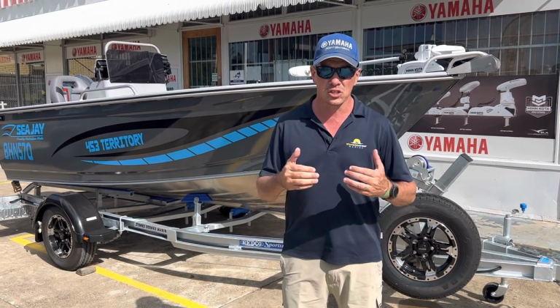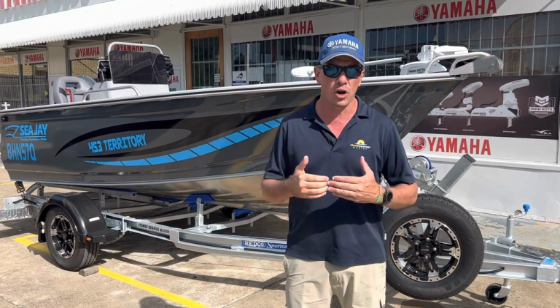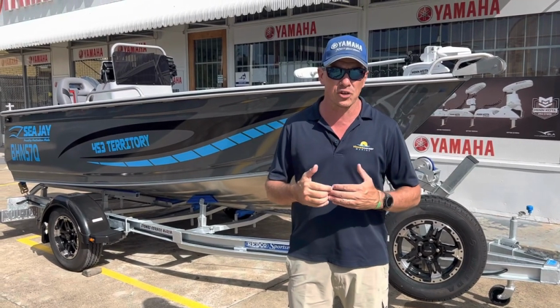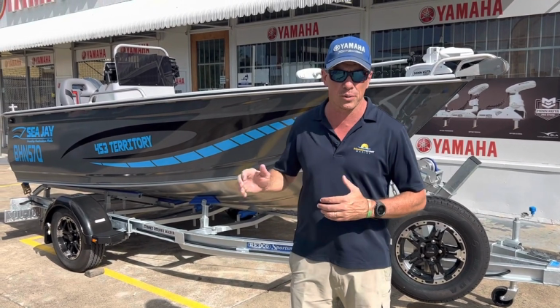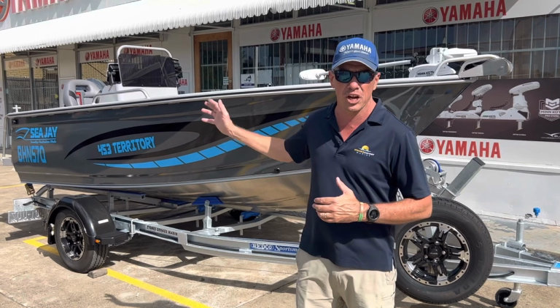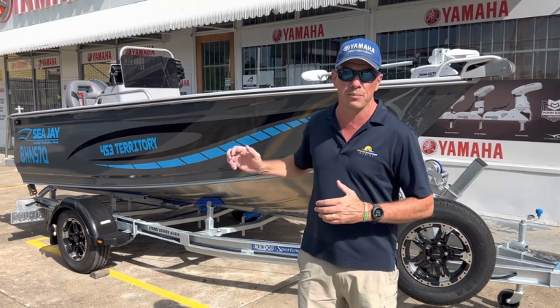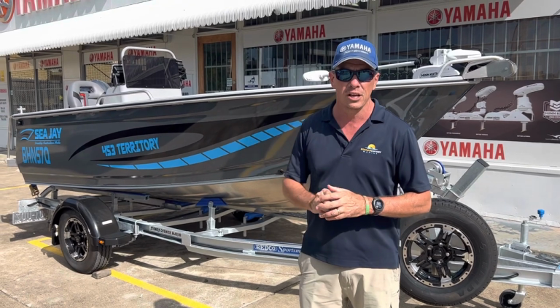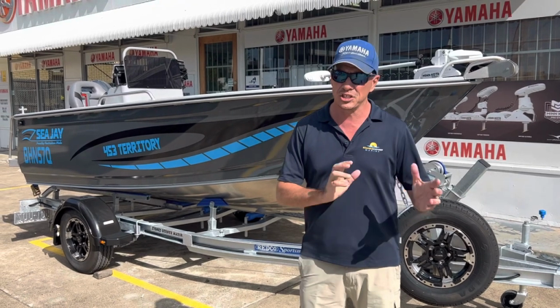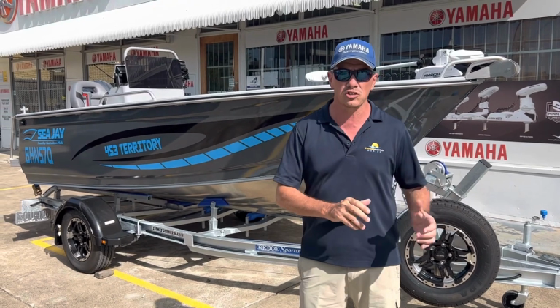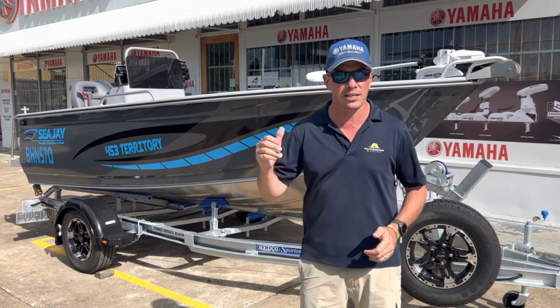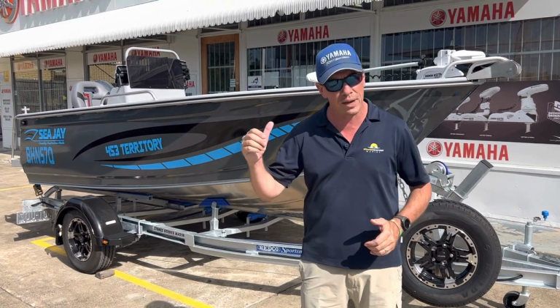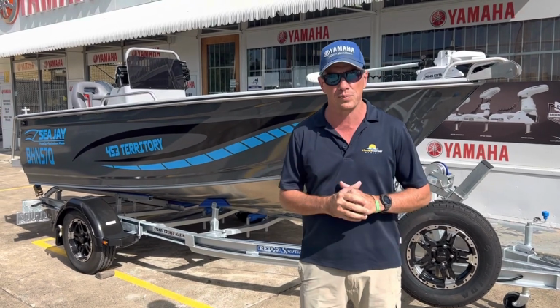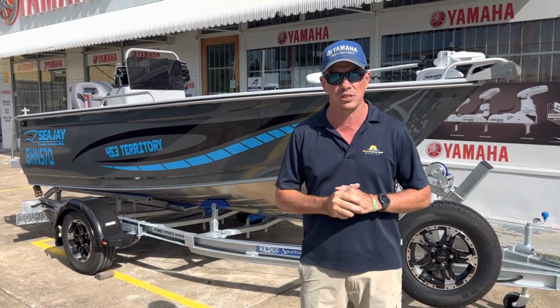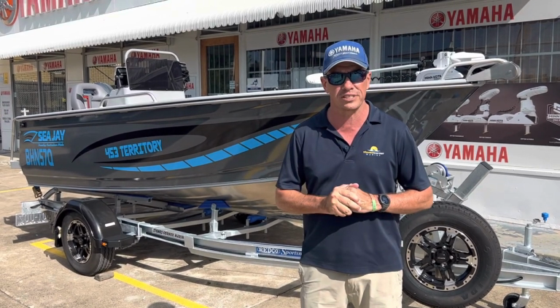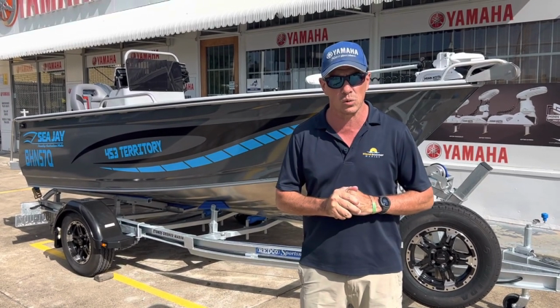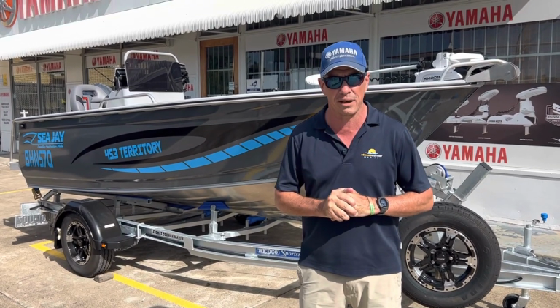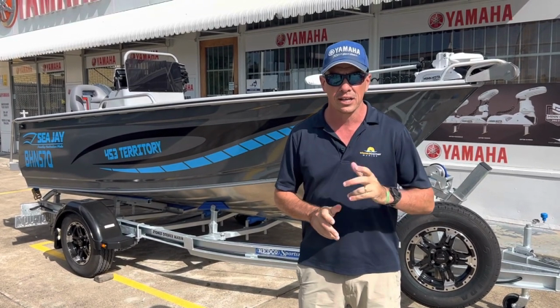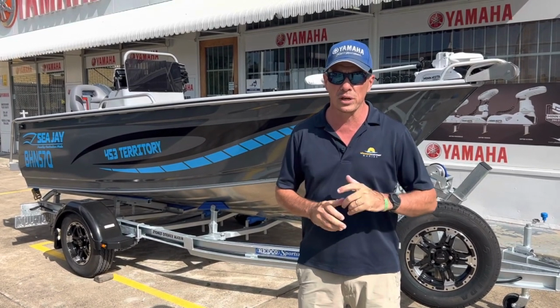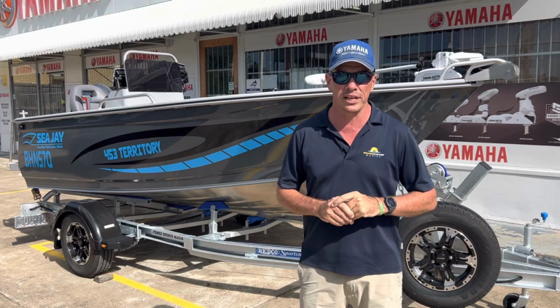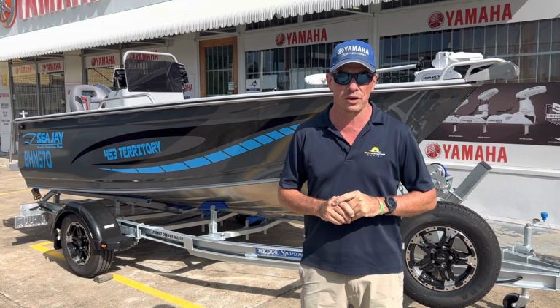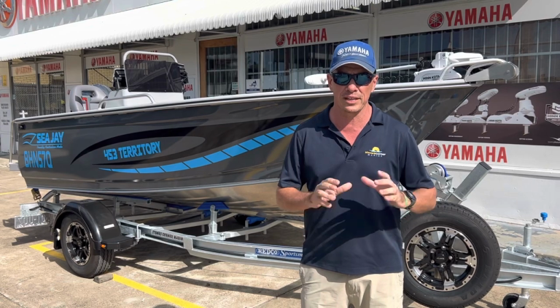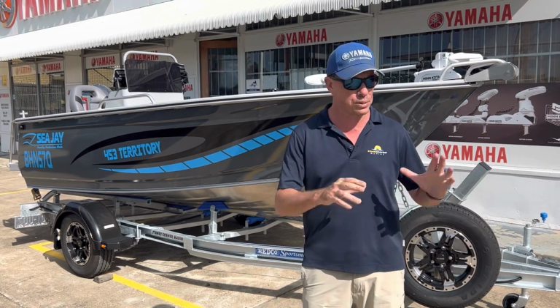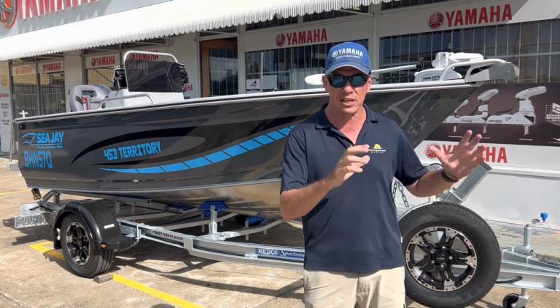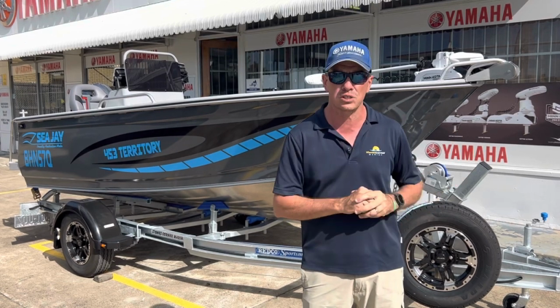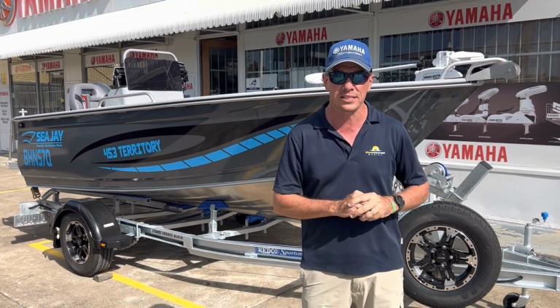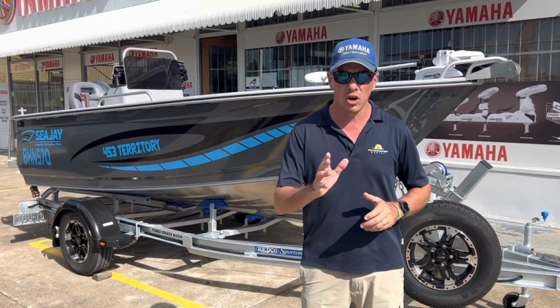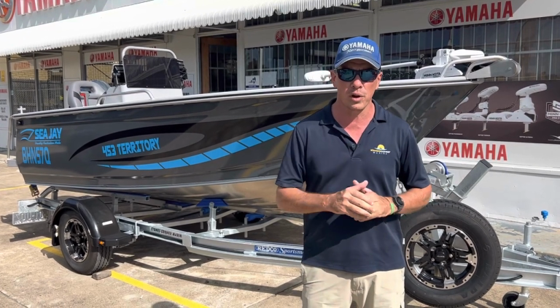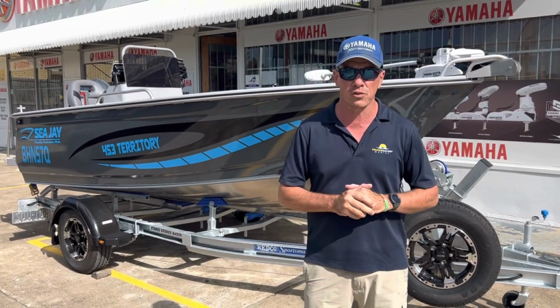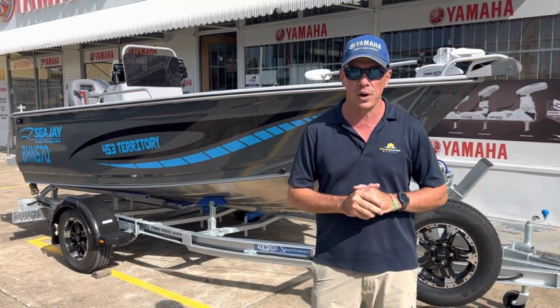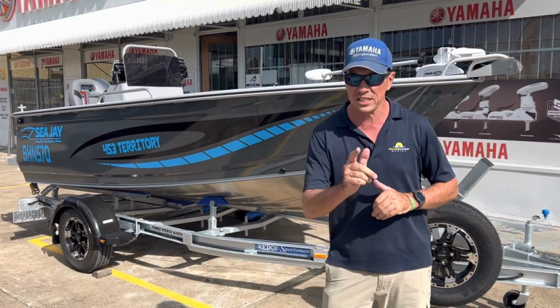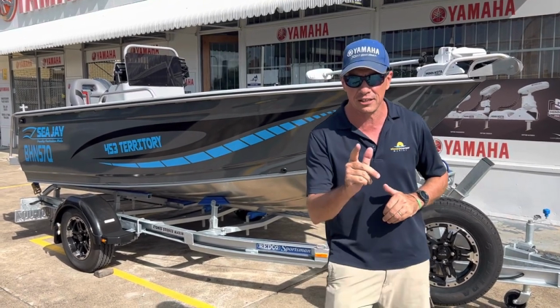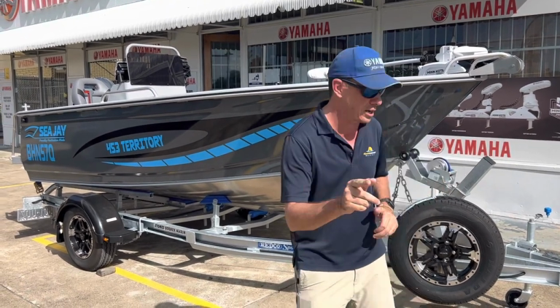It's got a high back transom — I'm going to show you that in a minute. I'm going to show you the trailer. It's got max horsepower; this one has 70 horsepower, twin screens on the dash and plenty of electronic space. I'll give you a quick run-through of this boat, starting at the trailer.